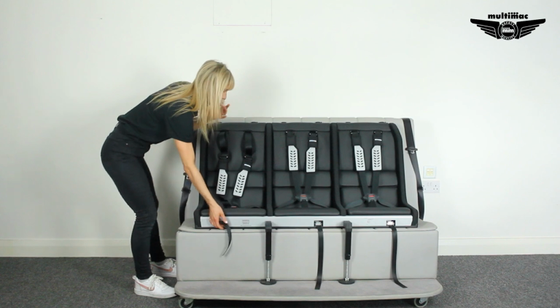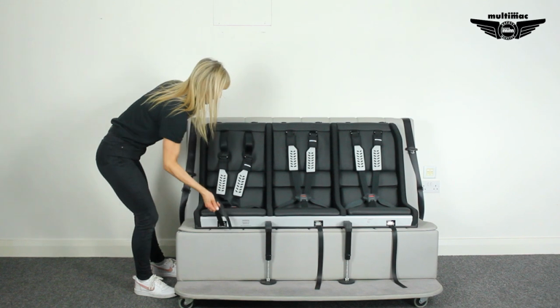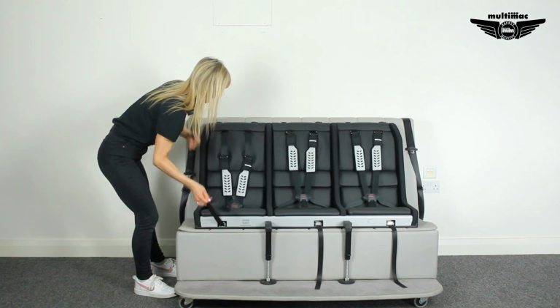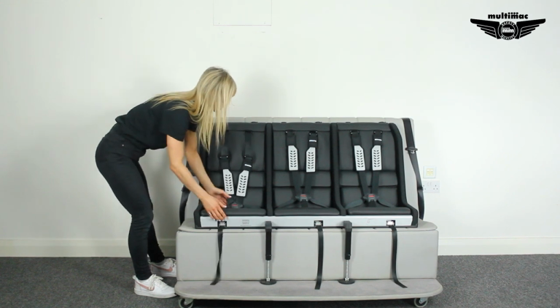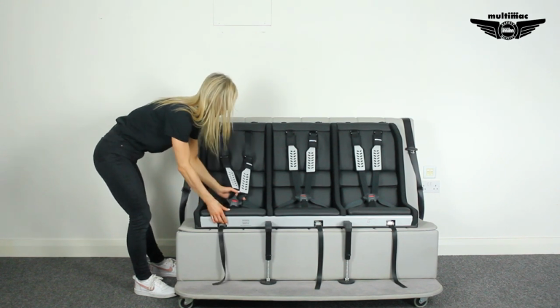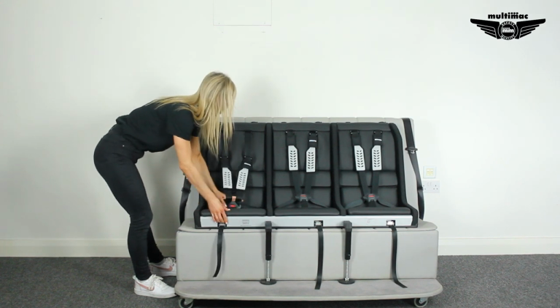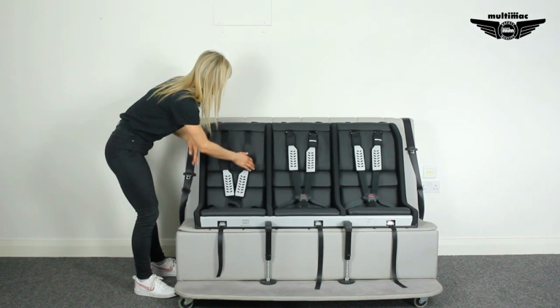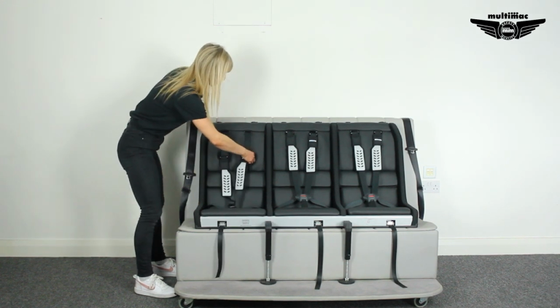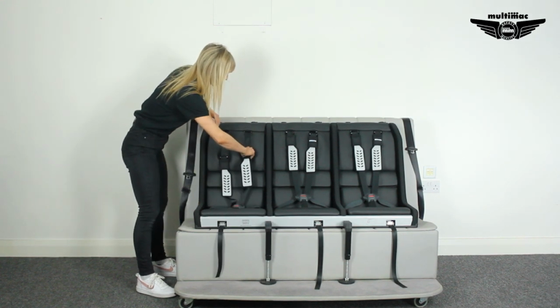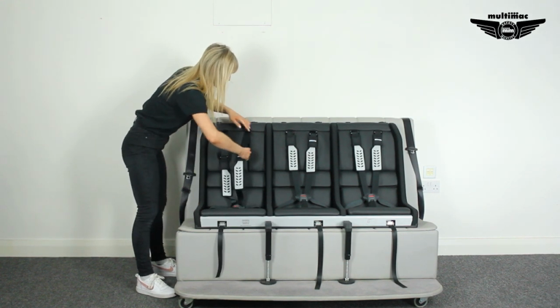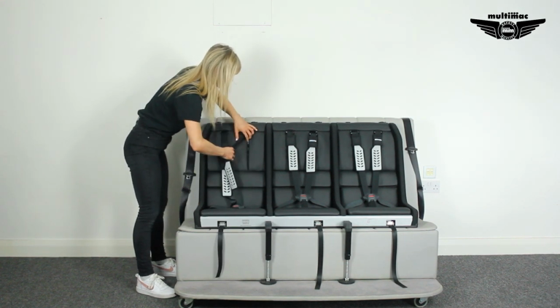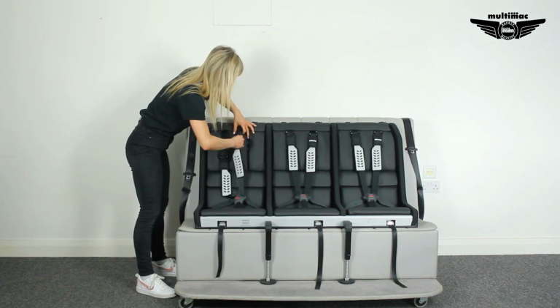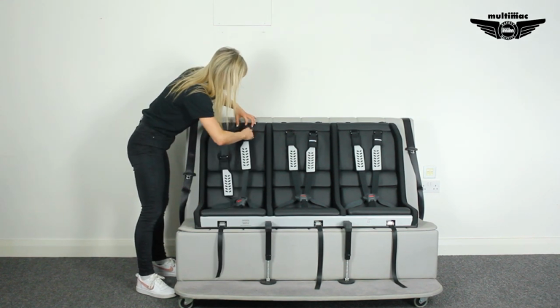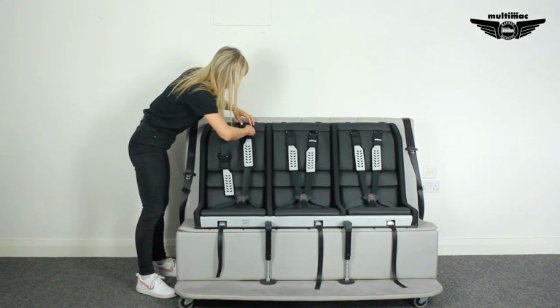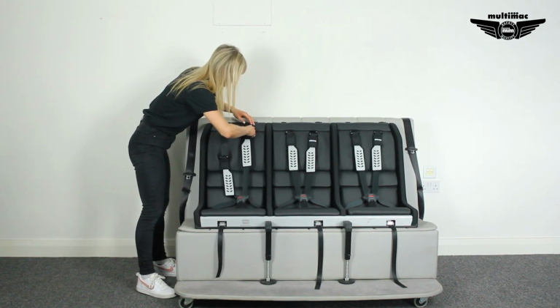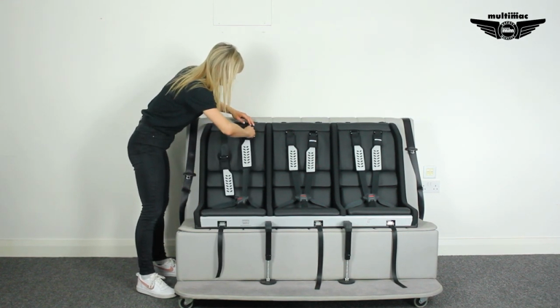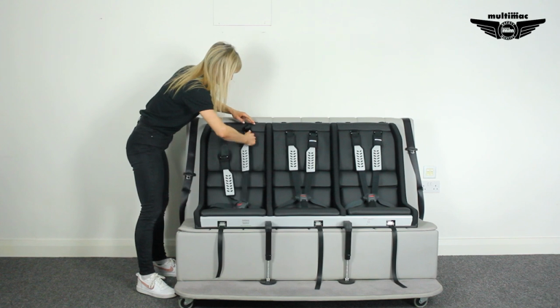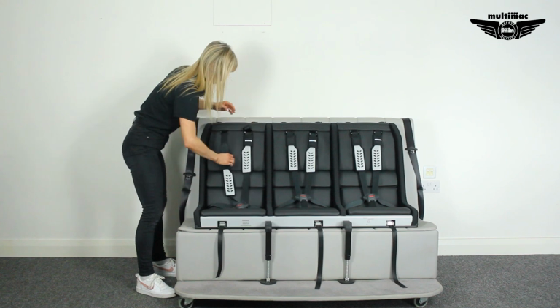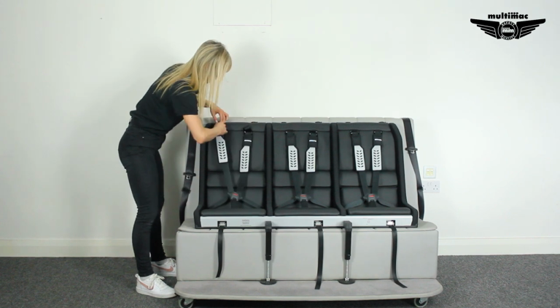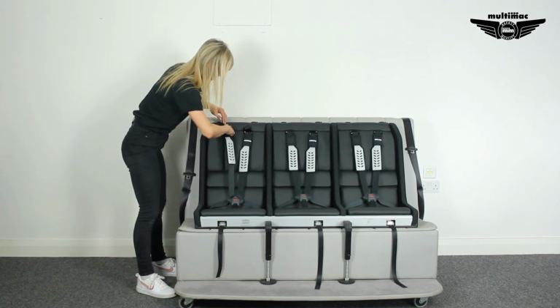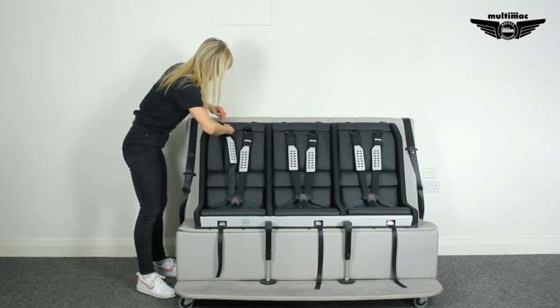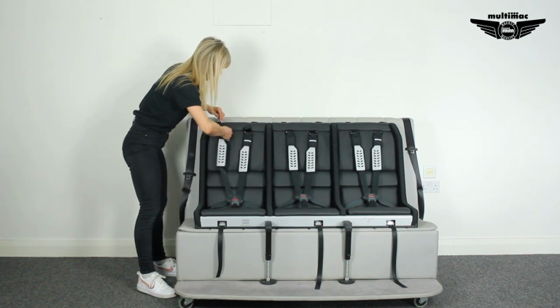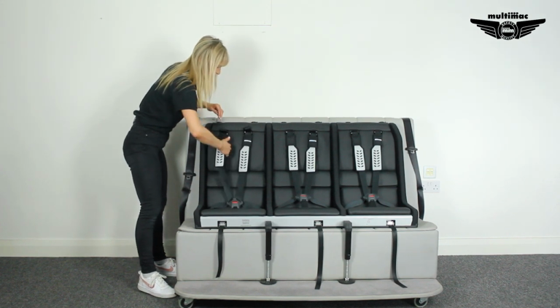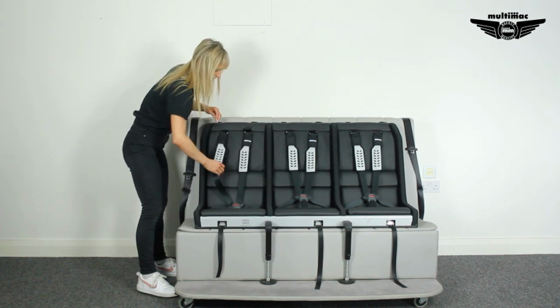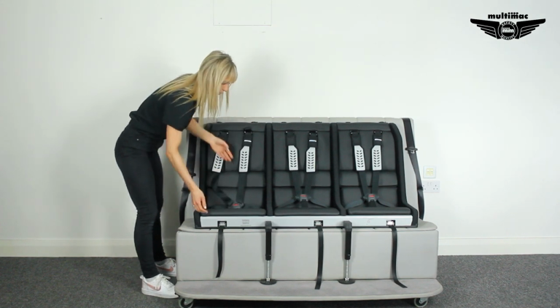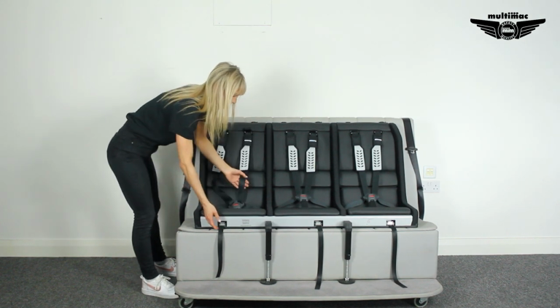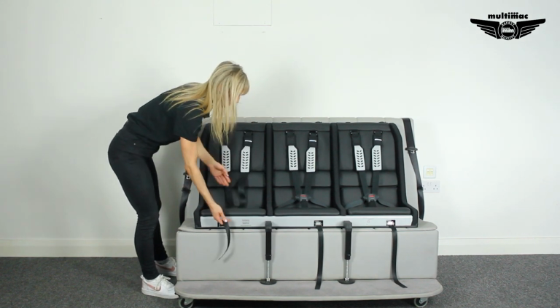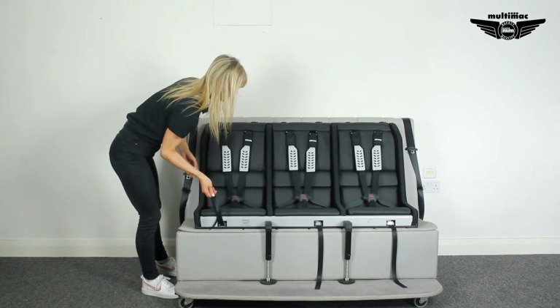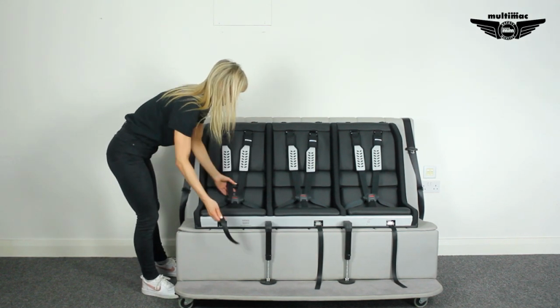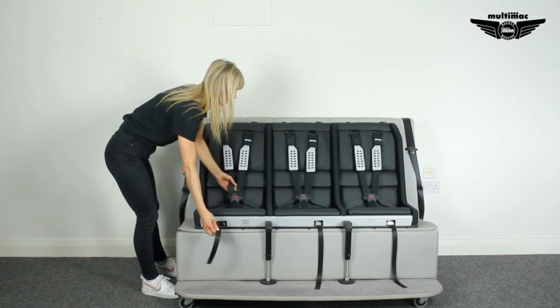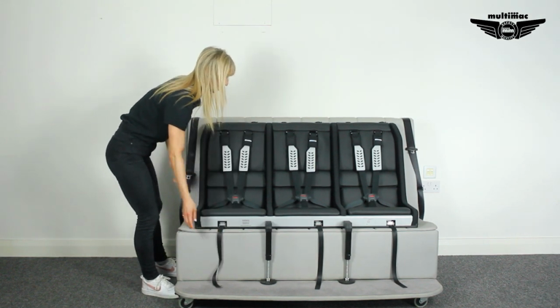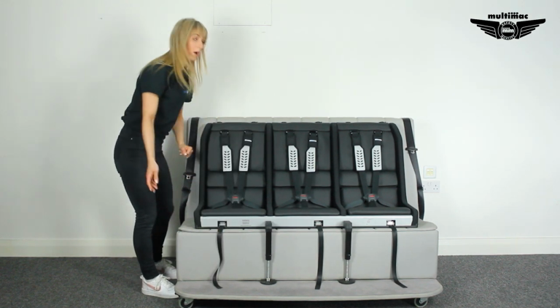So as children grow, it's really instant — you can just keep moving it up to the next level. The five-point harness will take them from 15 months up until they're about 12.